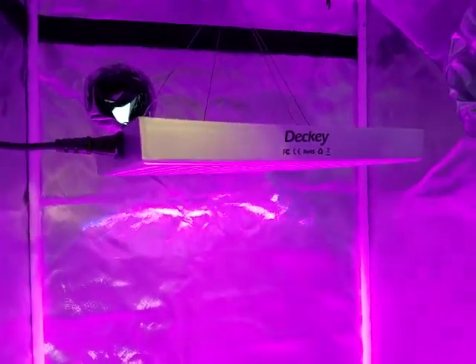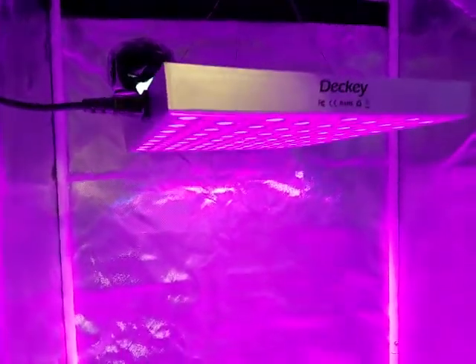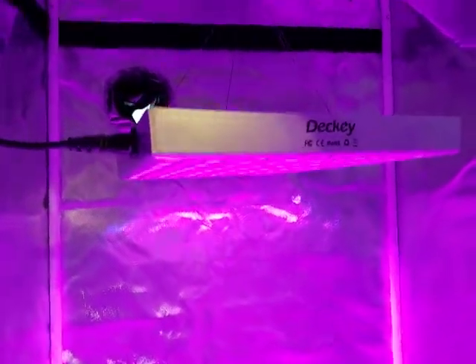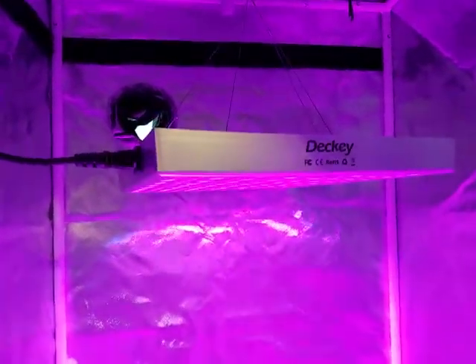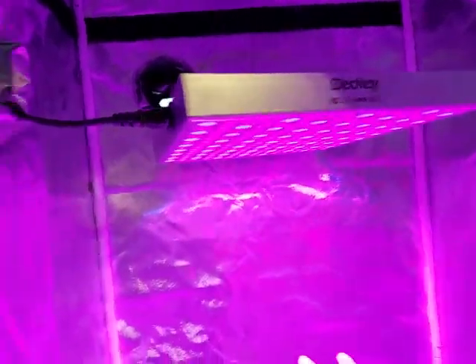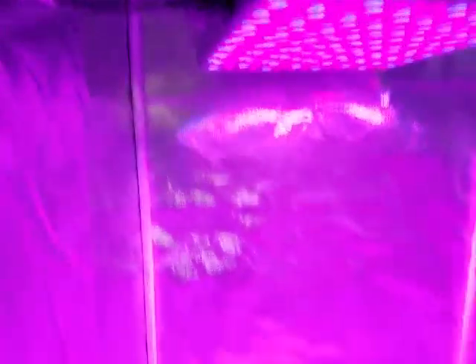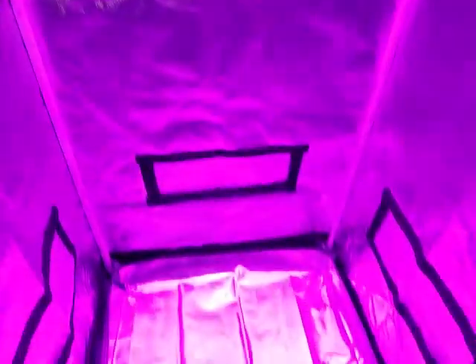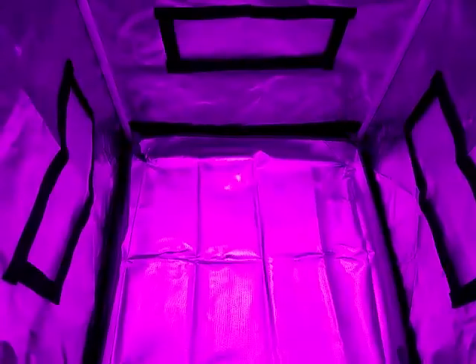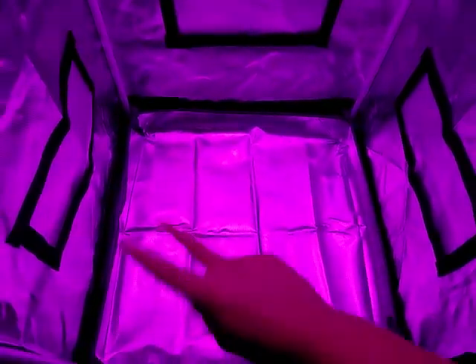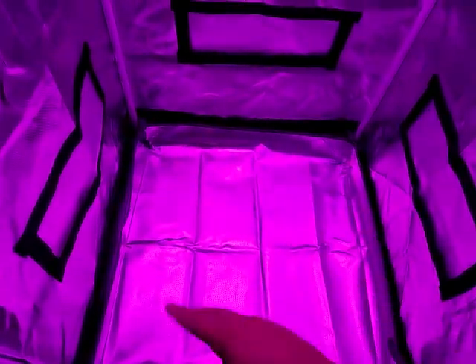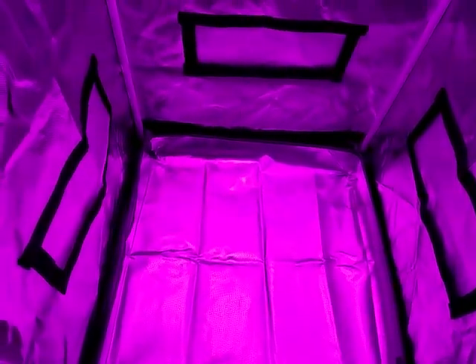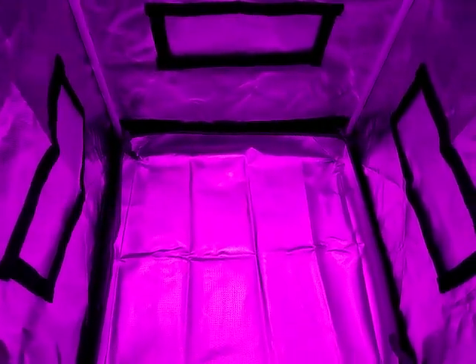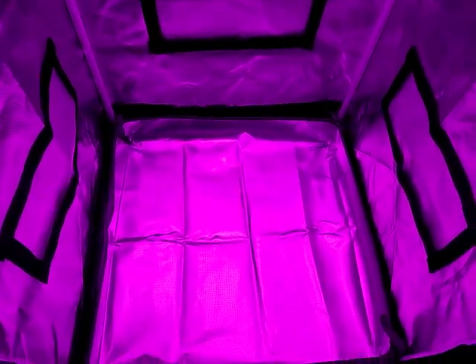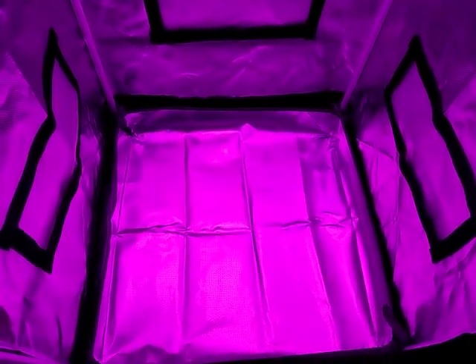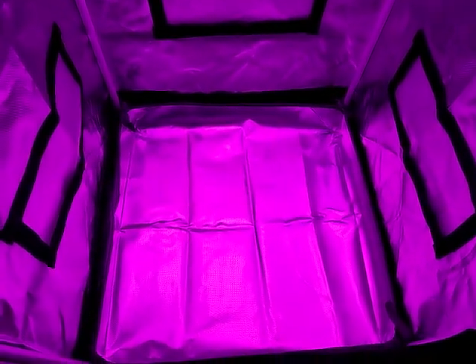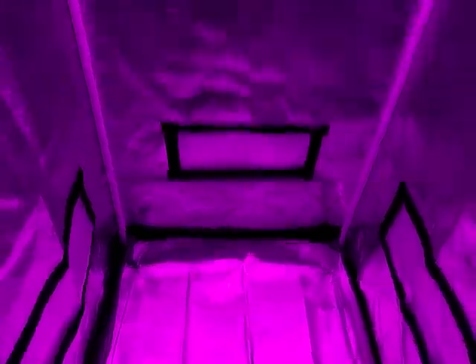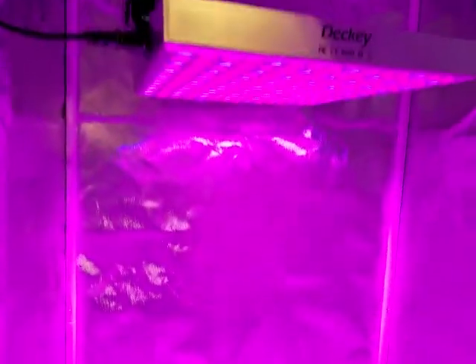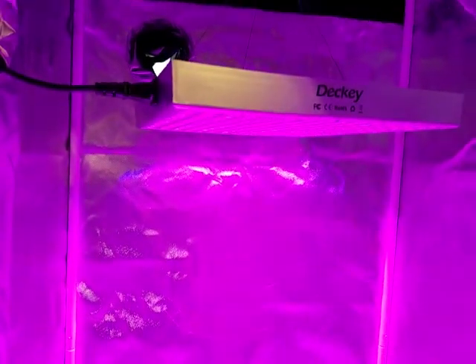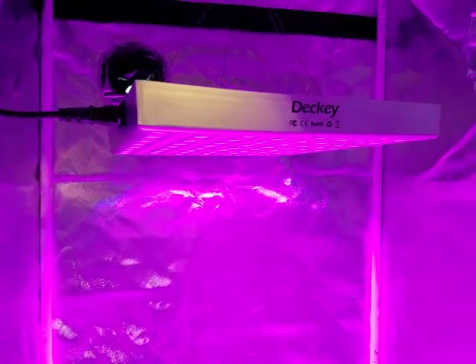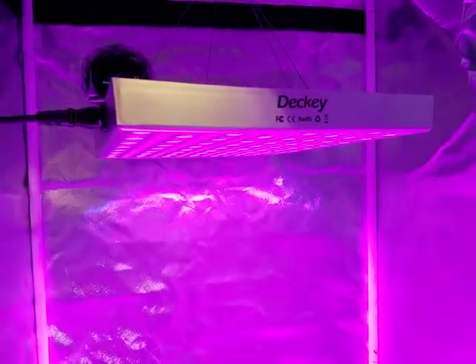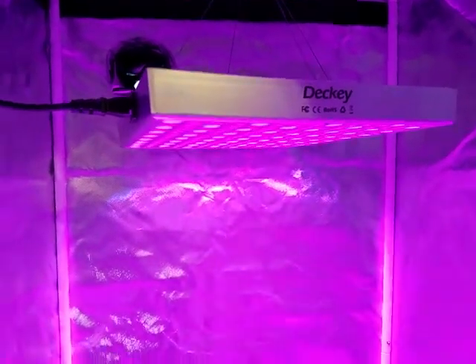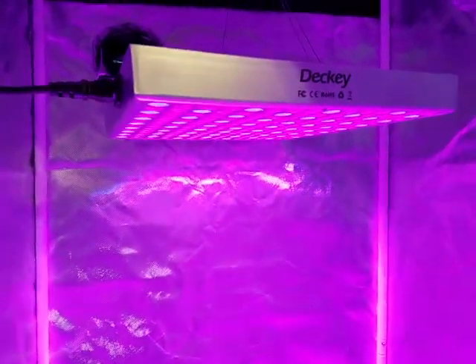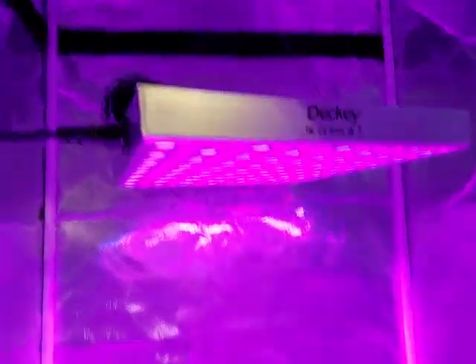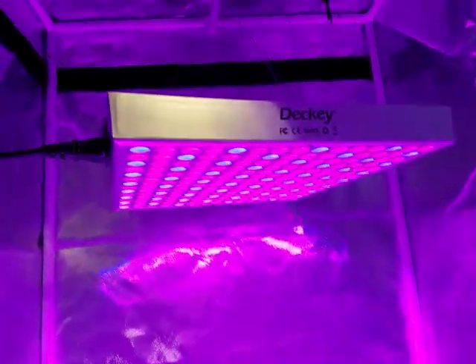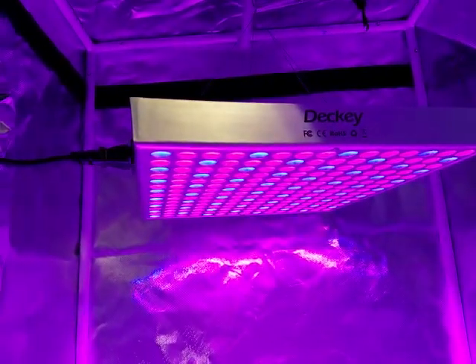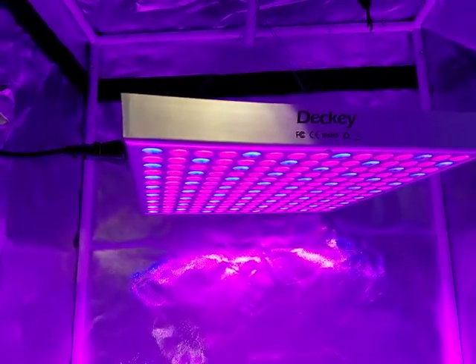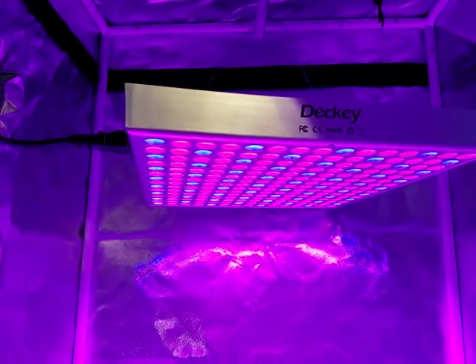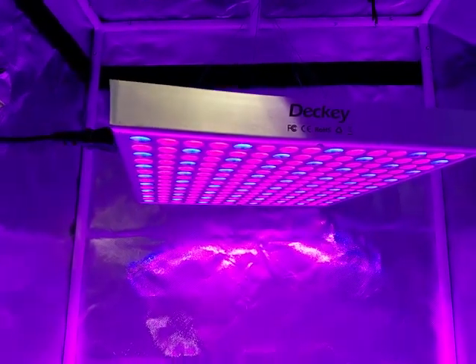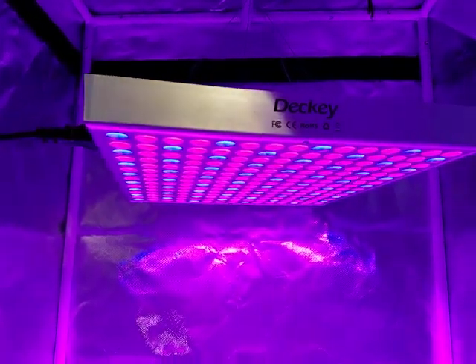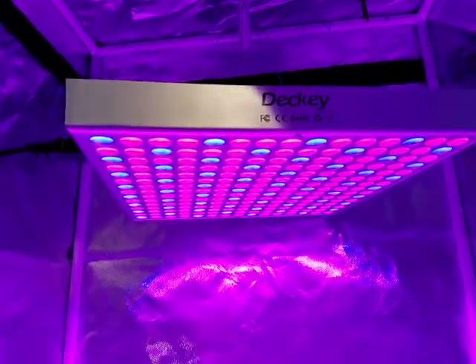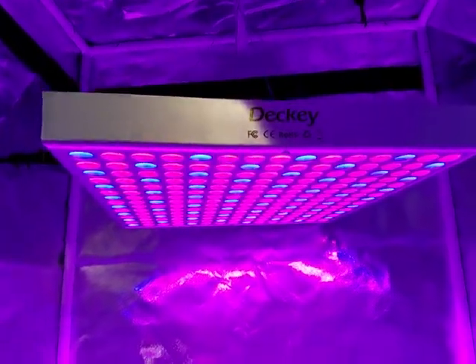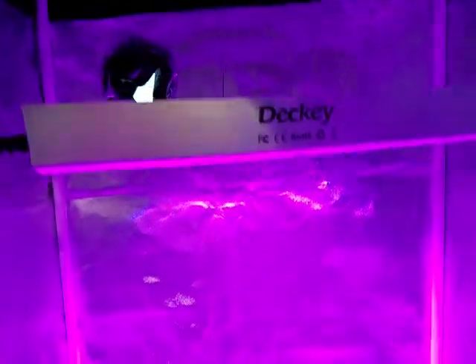I'm going to go ahead and do some PAR readings at about 12 inches. I like the spectrum that it puts out — it puts out a nice little footprint. I'll do some PAR readings and put them down in the description. If you like it, check it out.